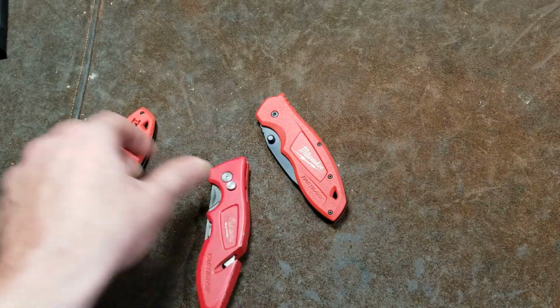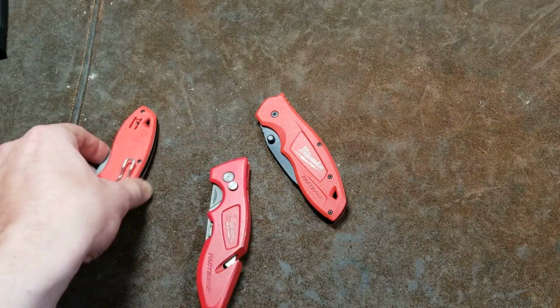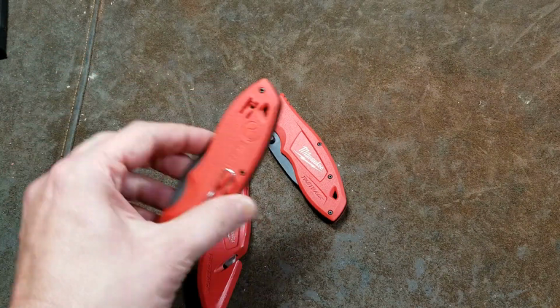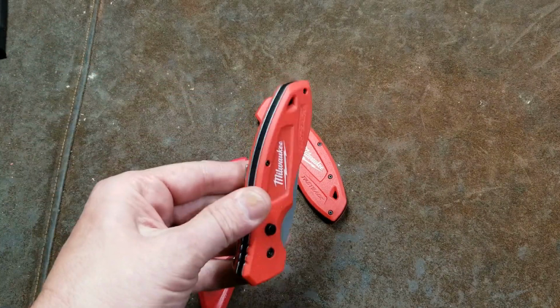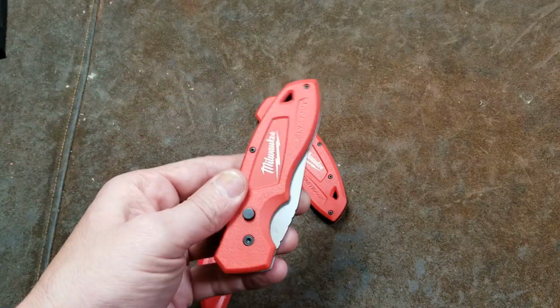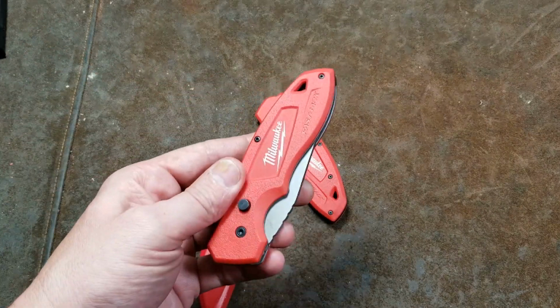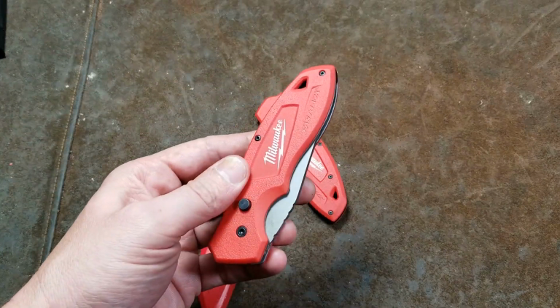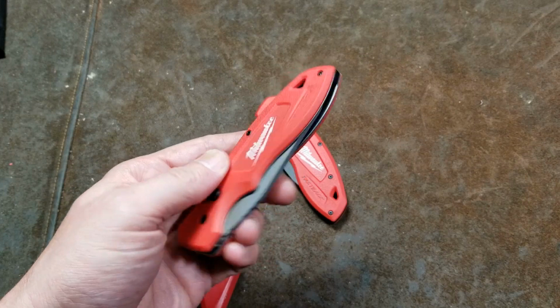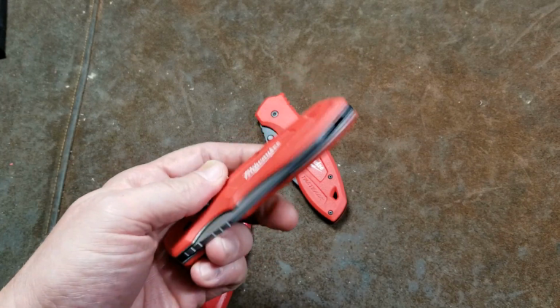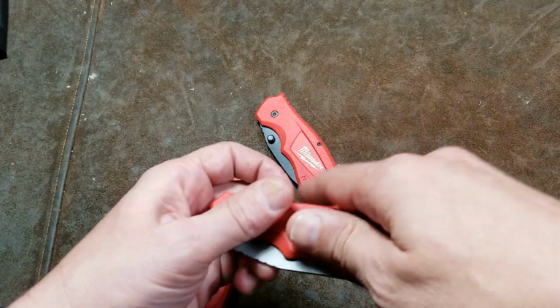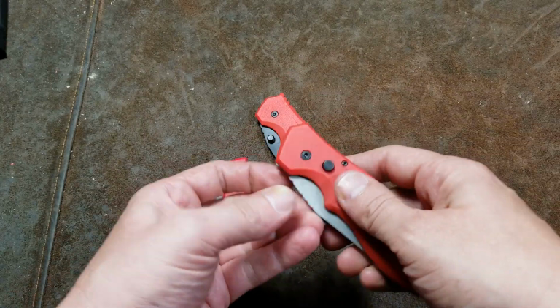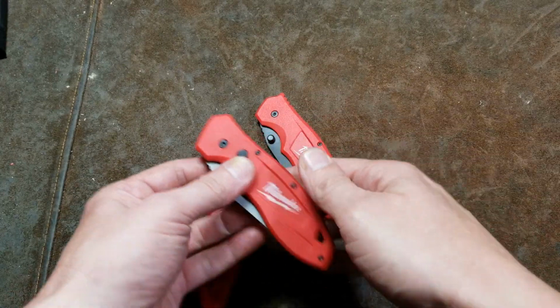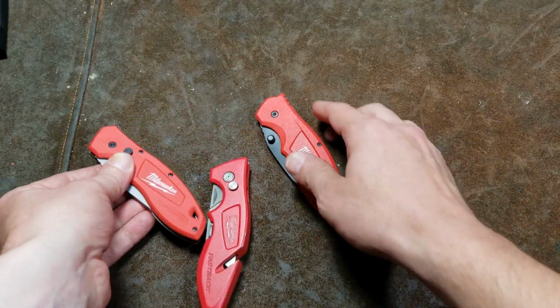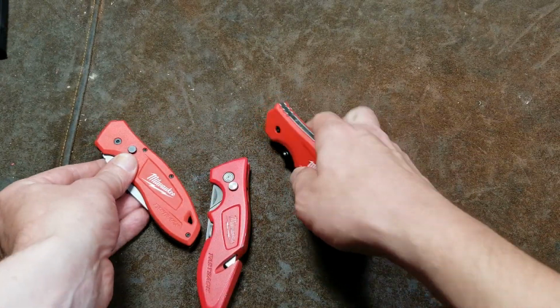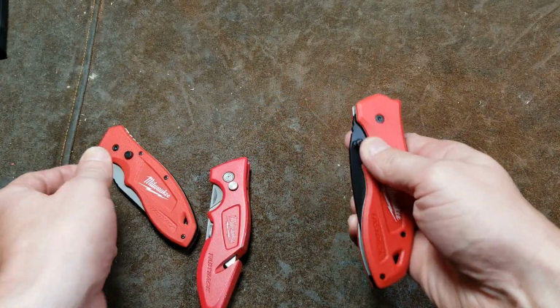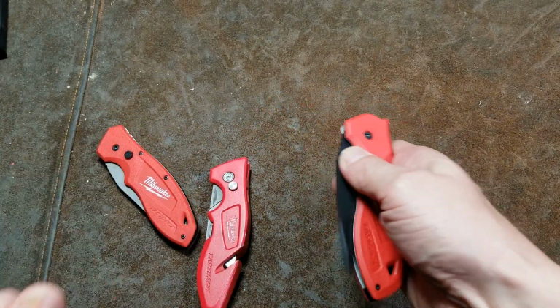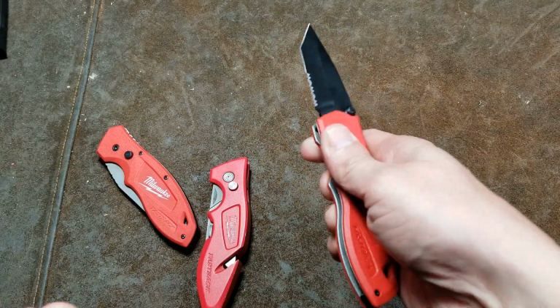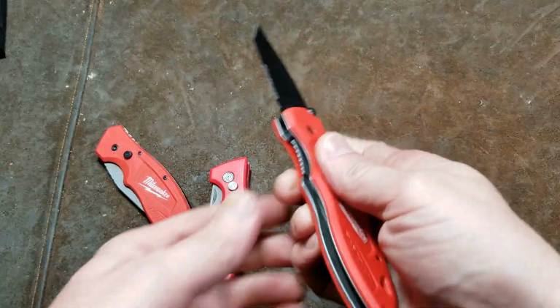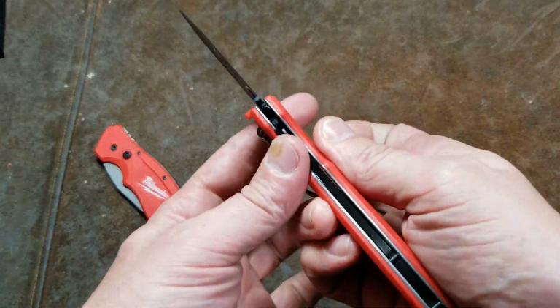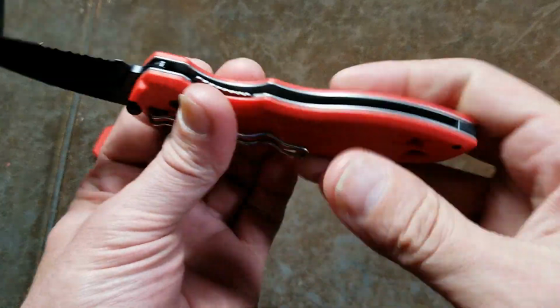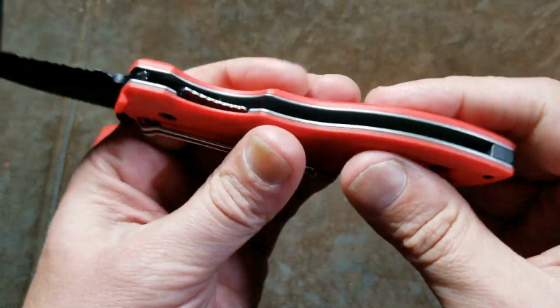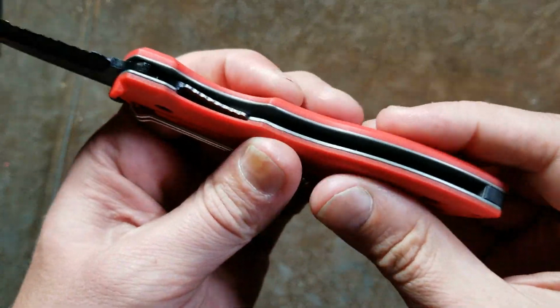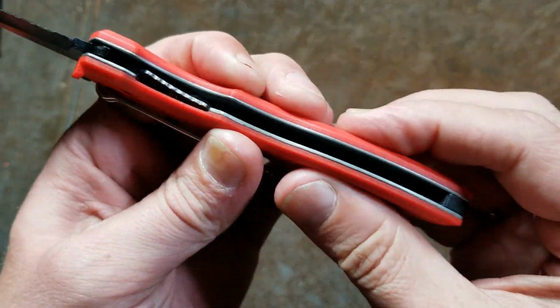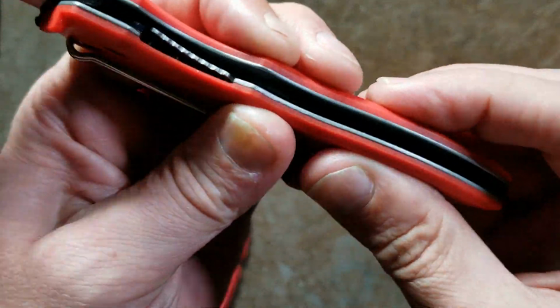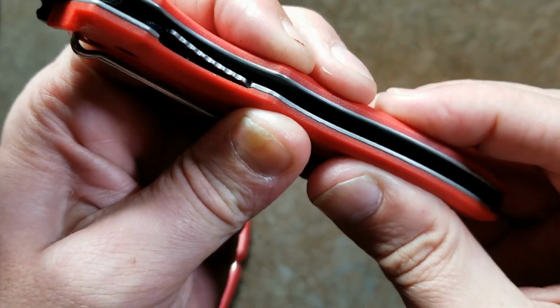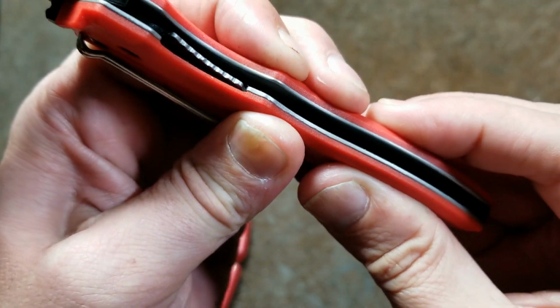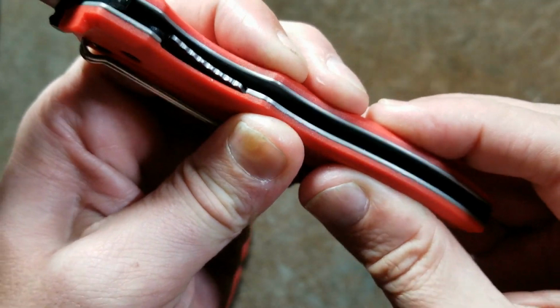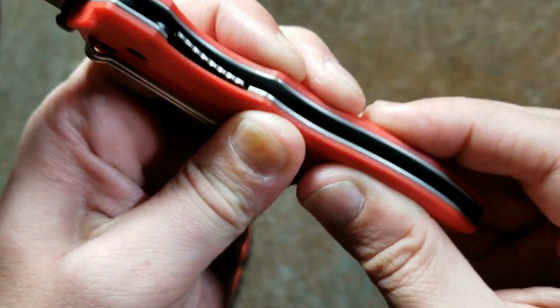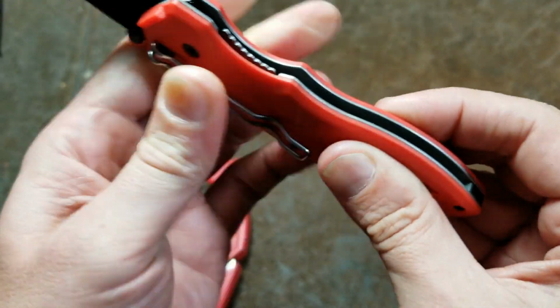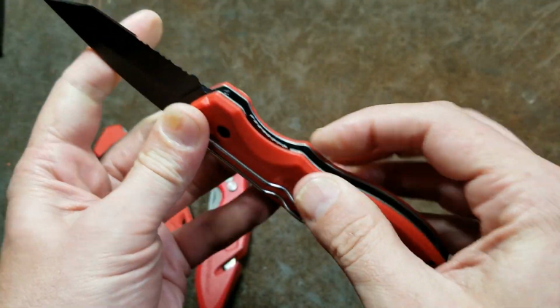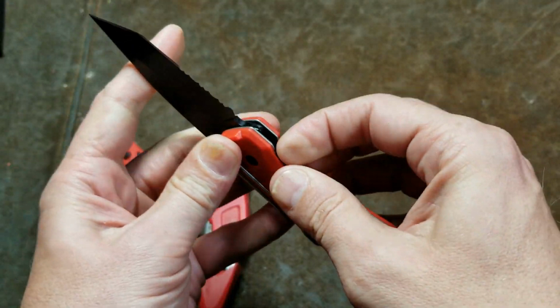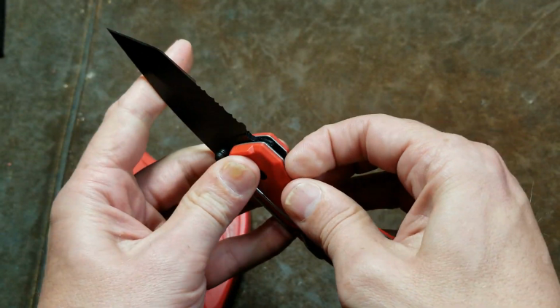I wish they'd come out with a knife more like this. My big issue with these types of knives is I wish they were a little bit stiffer and more rigid.